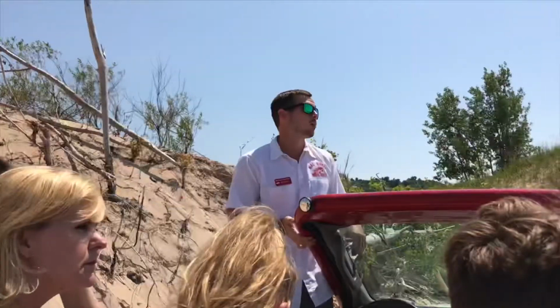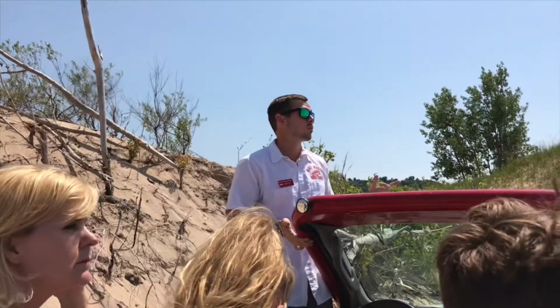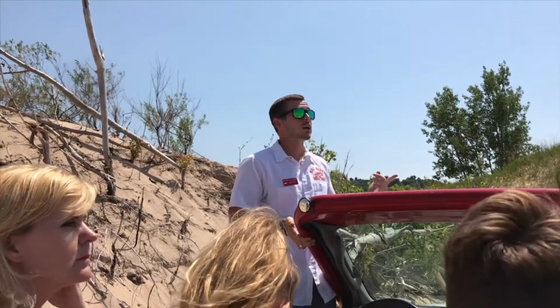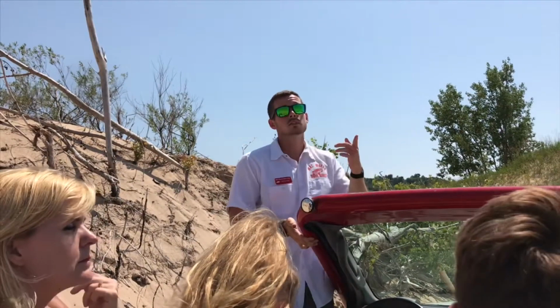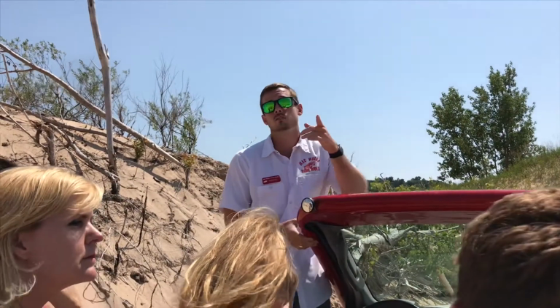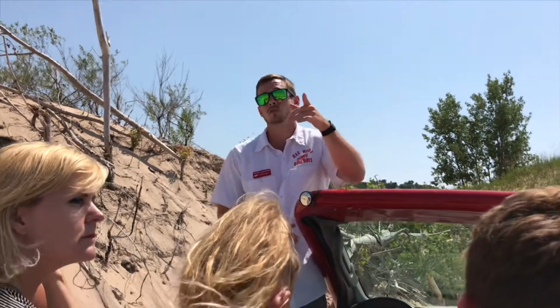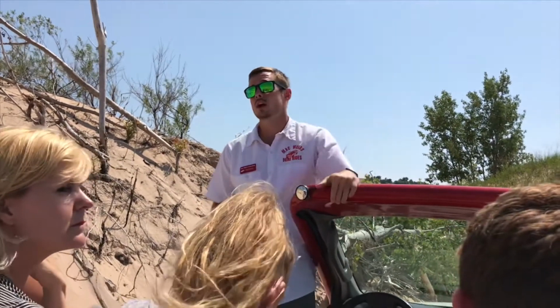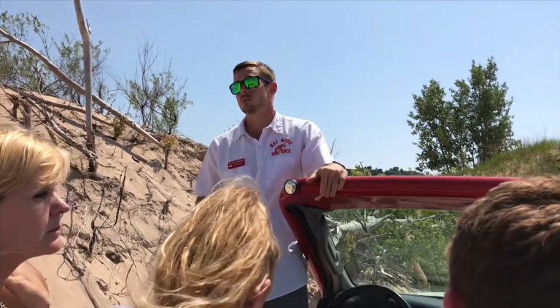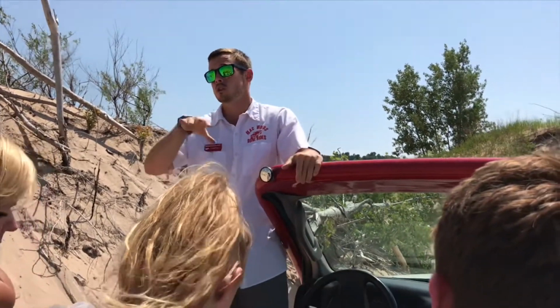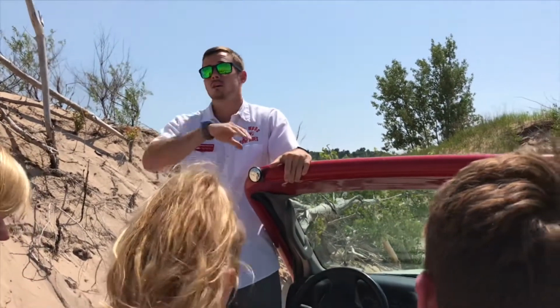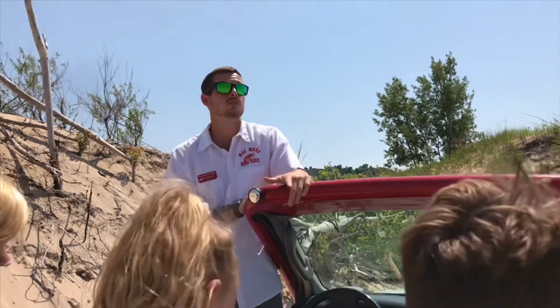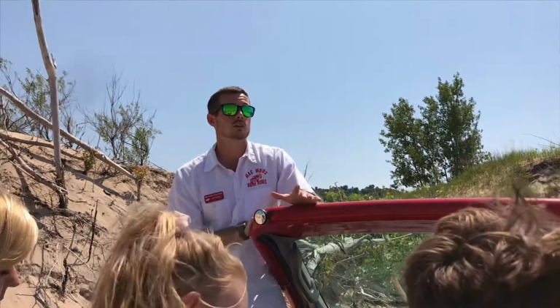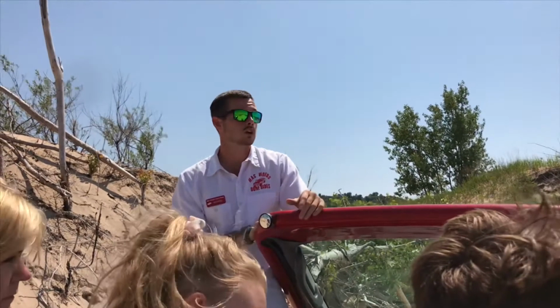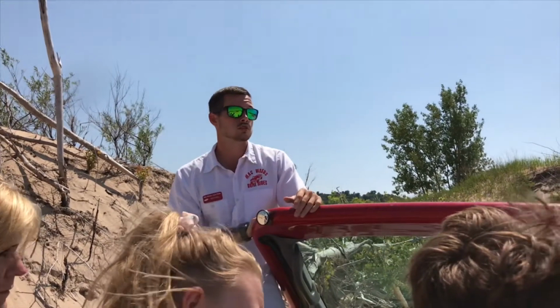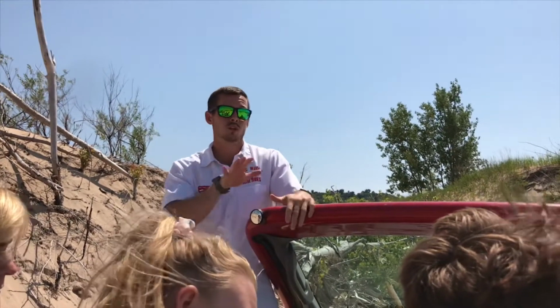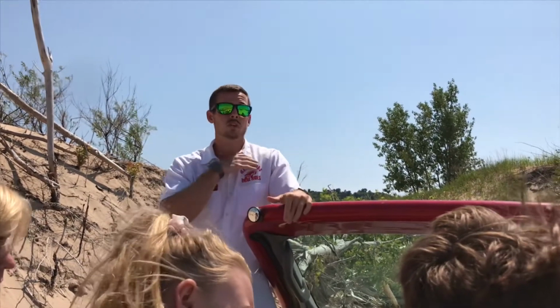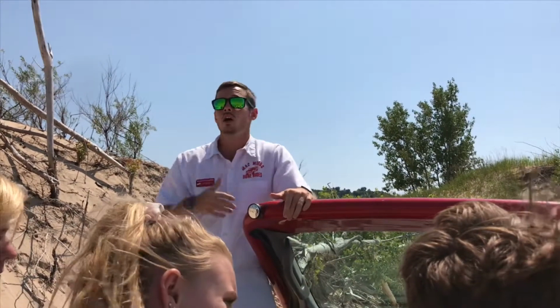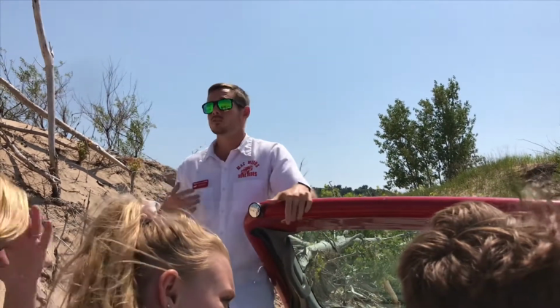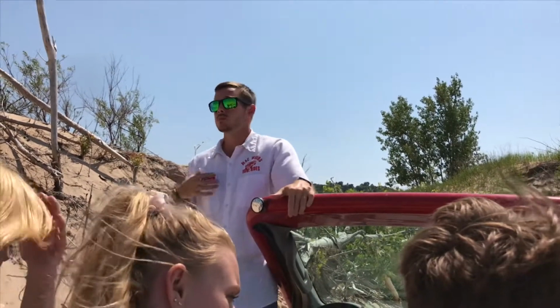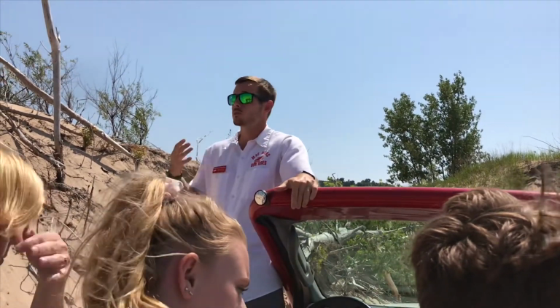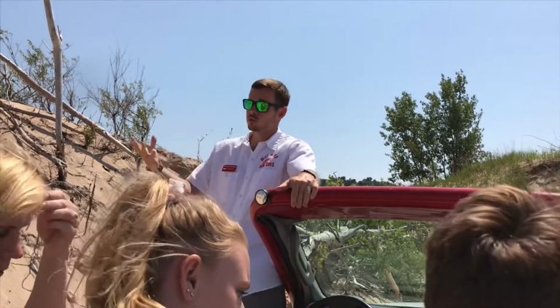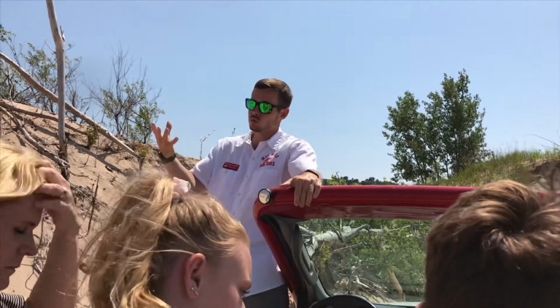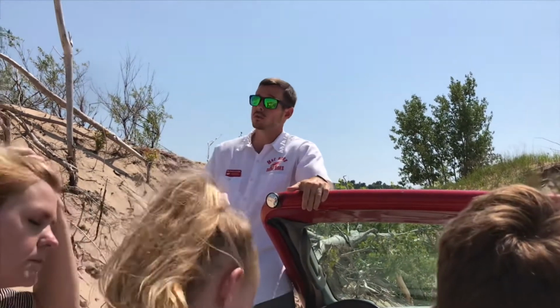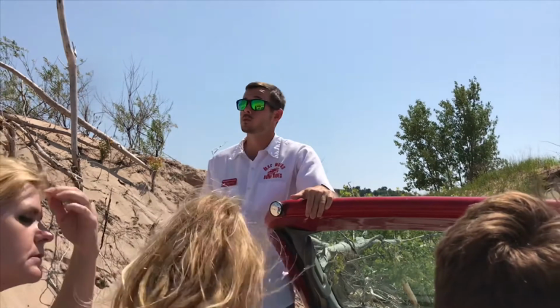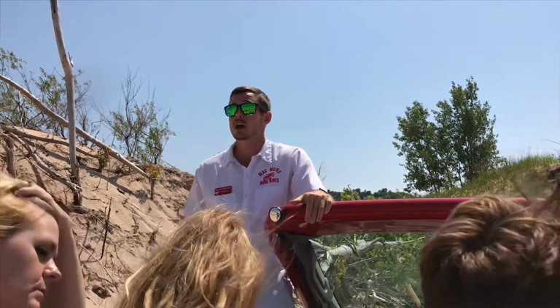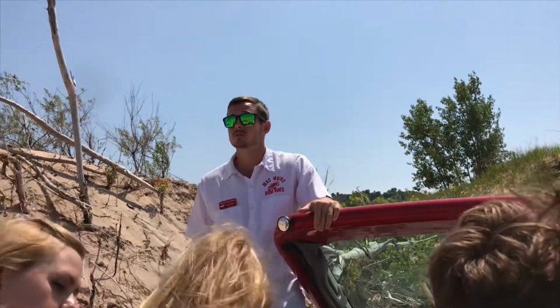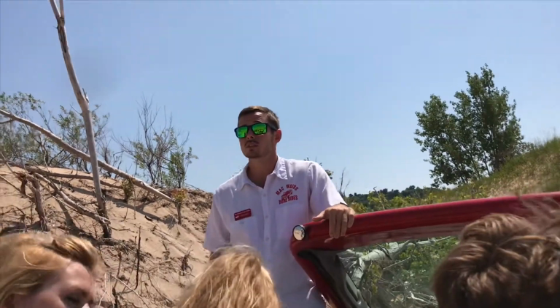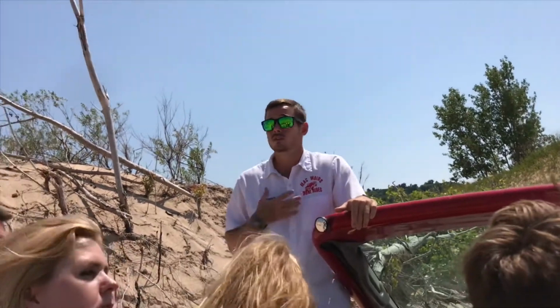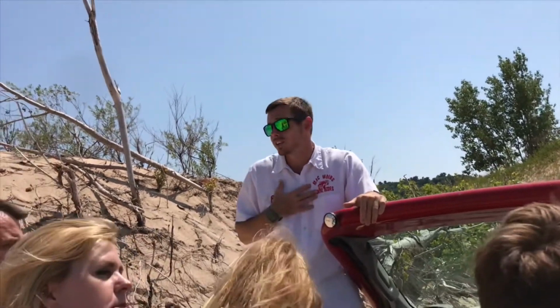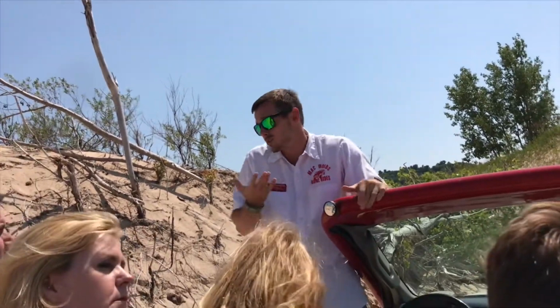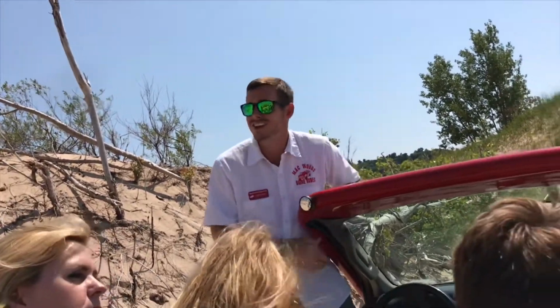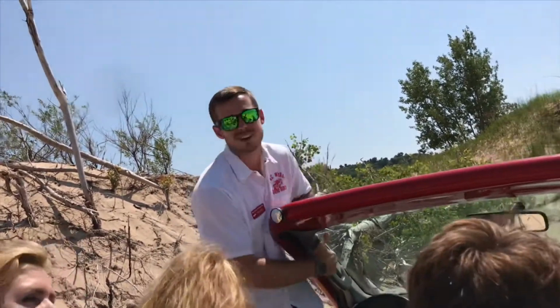From here, we're going to pull down to our section of beach where you can get out for a little bit, wander around, feel the water, walk along the shore. When we're down there, if you'd like for me to take a picture of your group or your family, I'm more than happy to - just ask. And if you want to take a picture of me, that's even better.